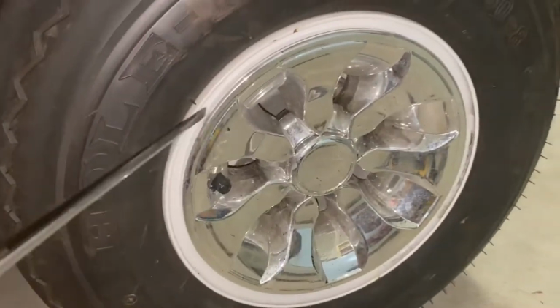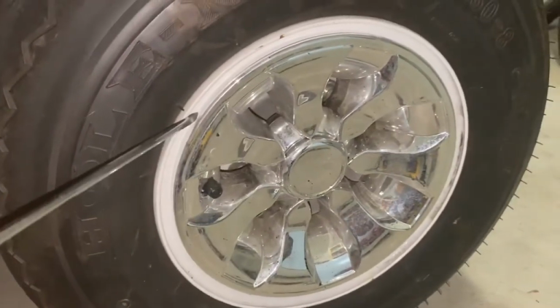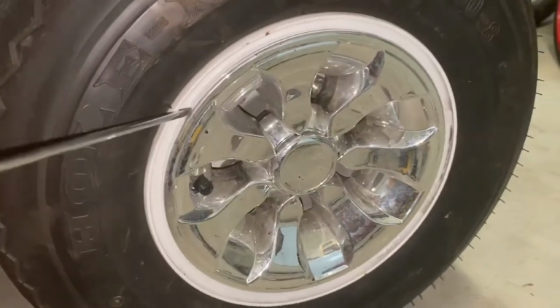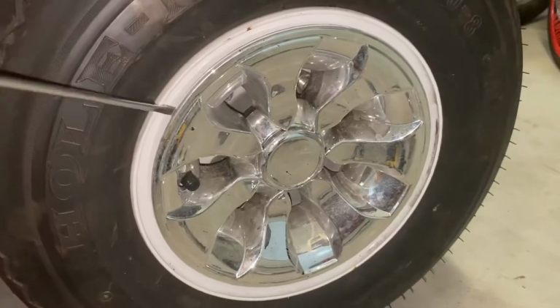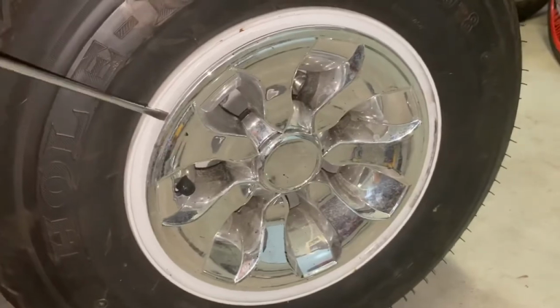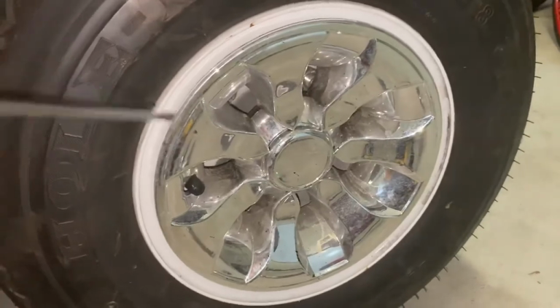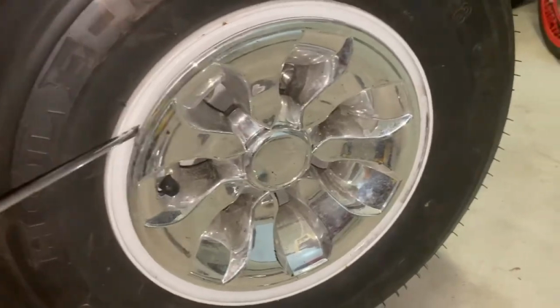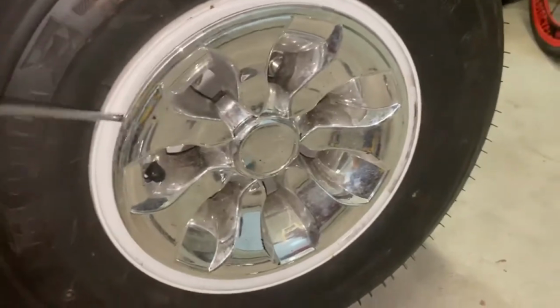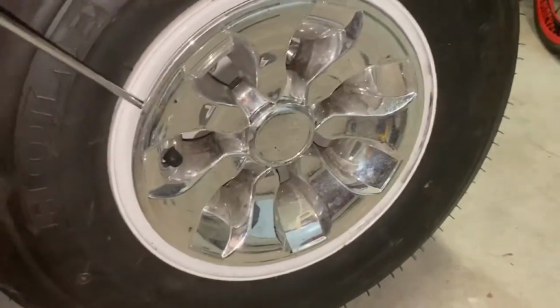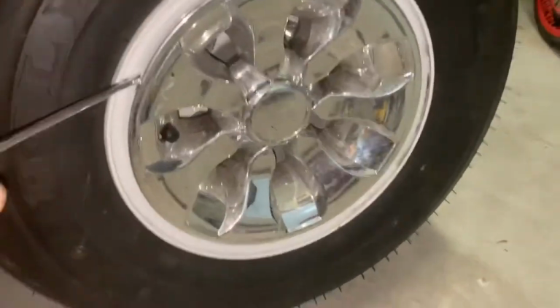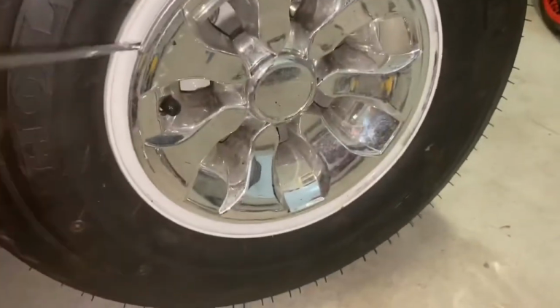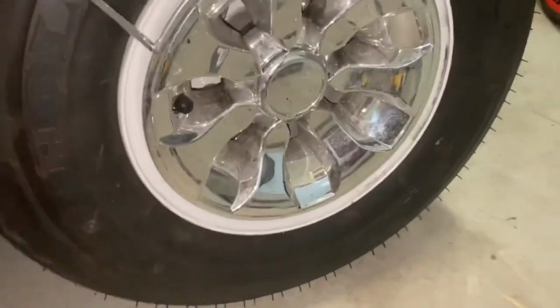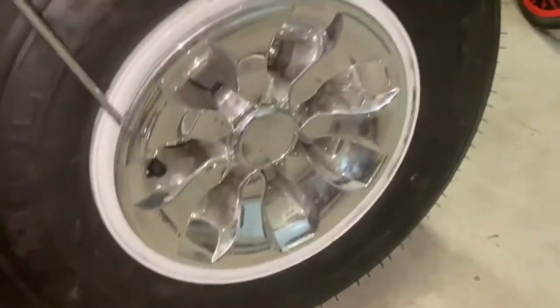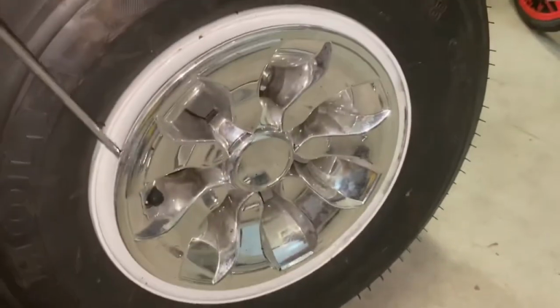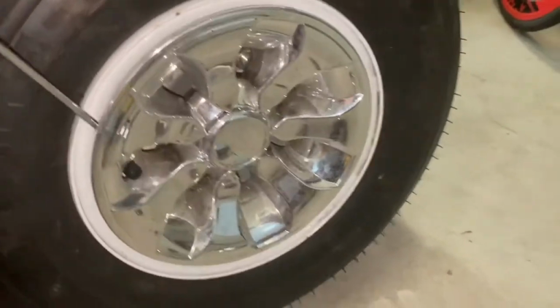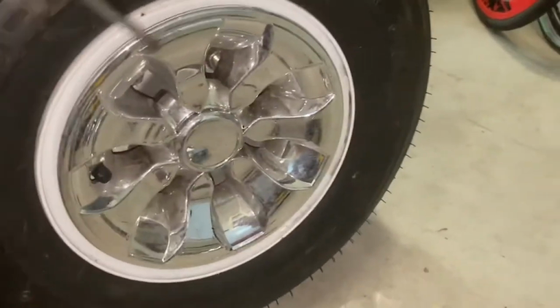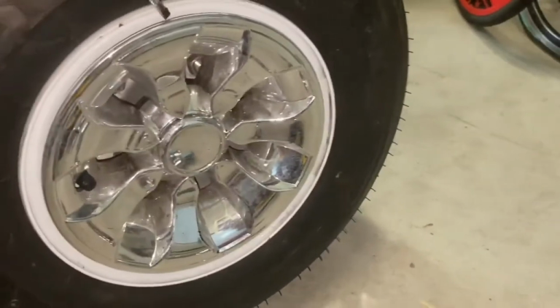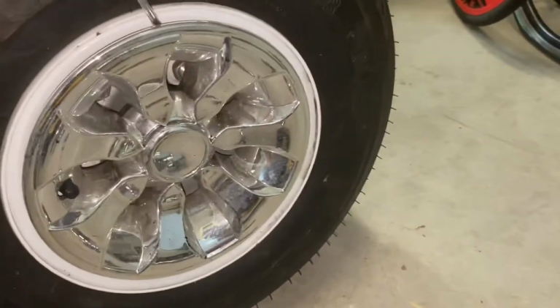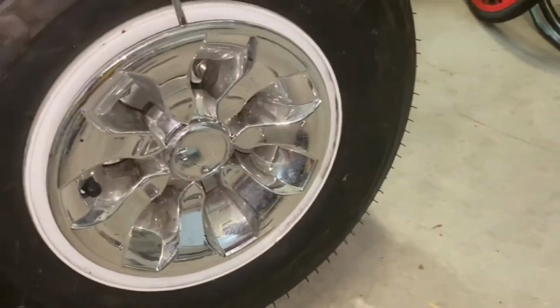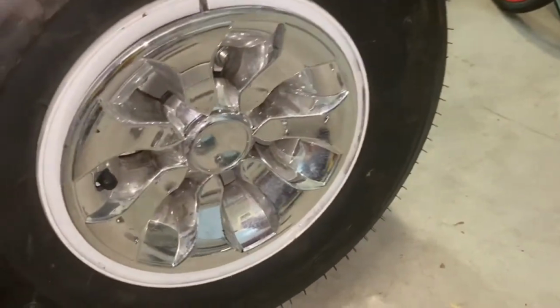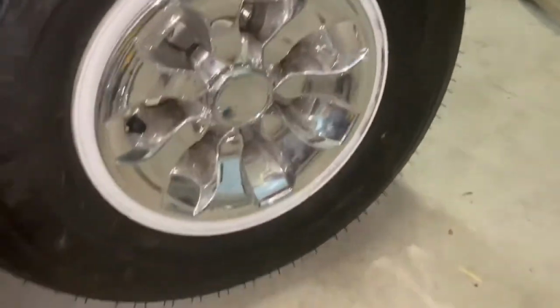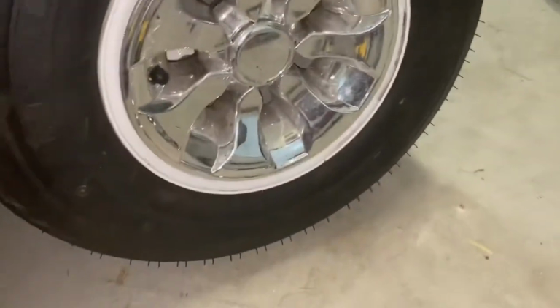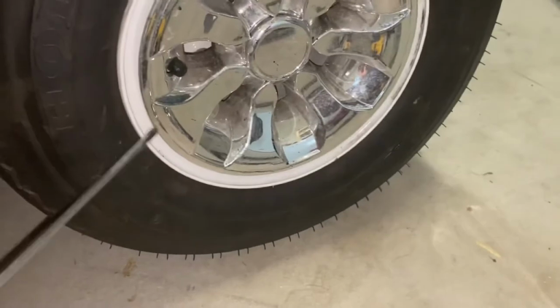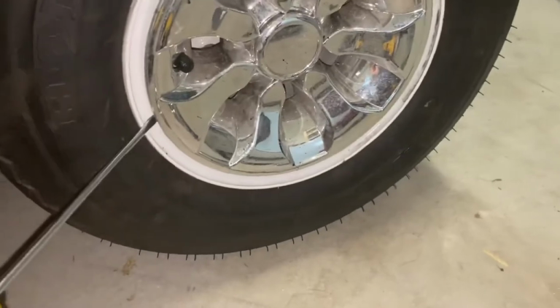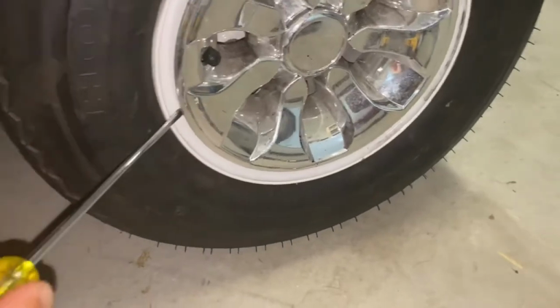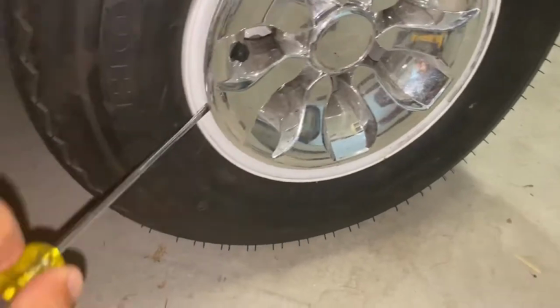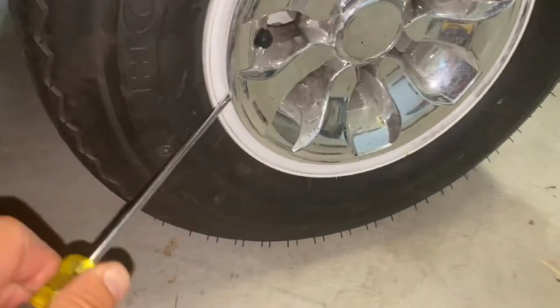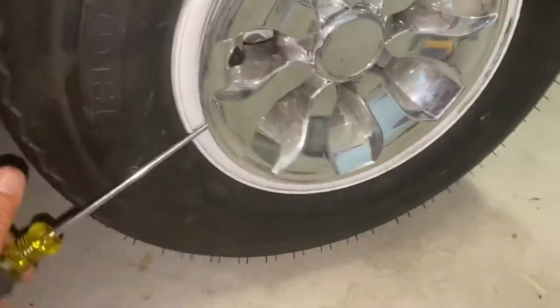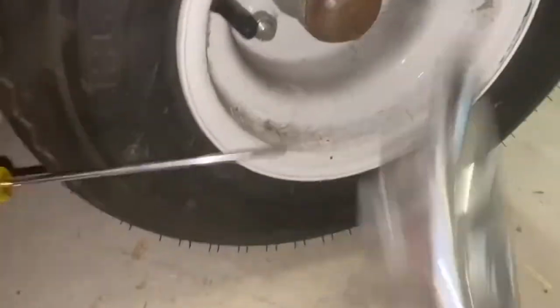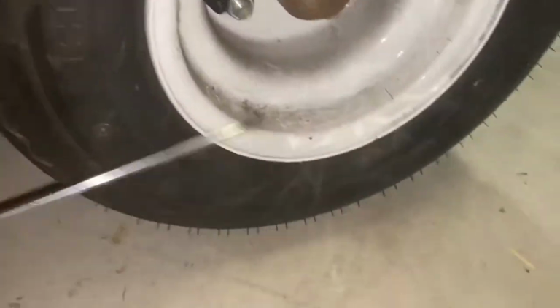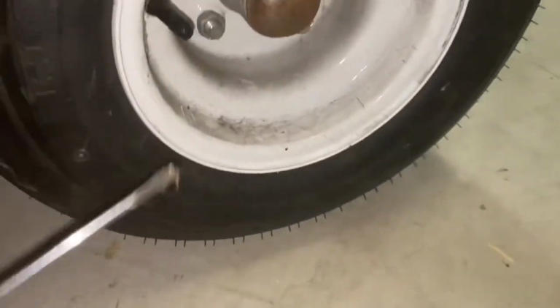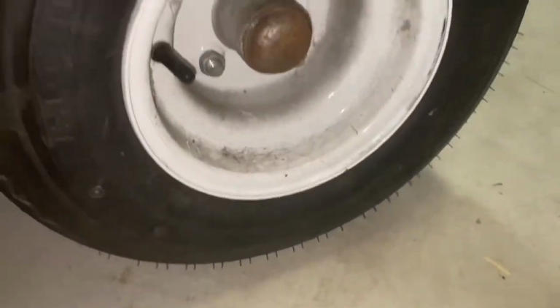This is just a plastic hubcap. I would just take a screwdriver like this and just kind of work your way around it. It's going to just kind of pop out like that.